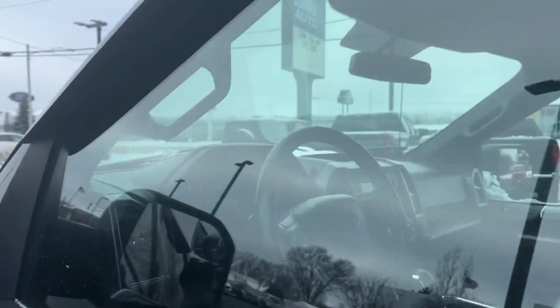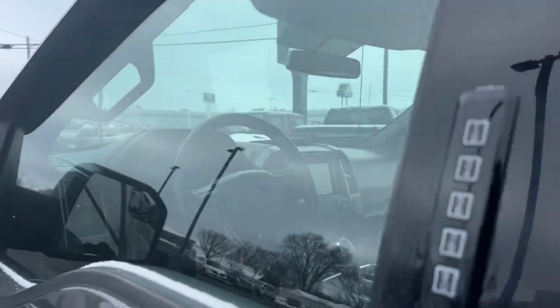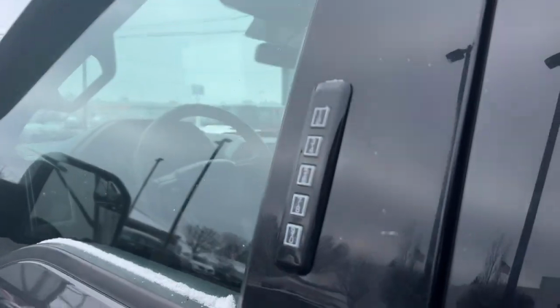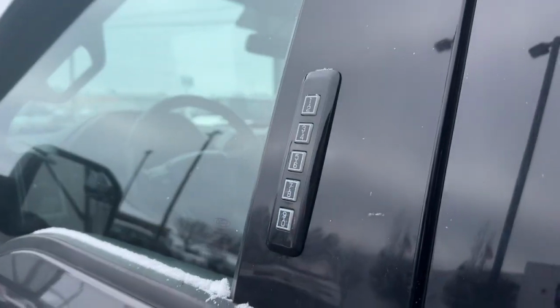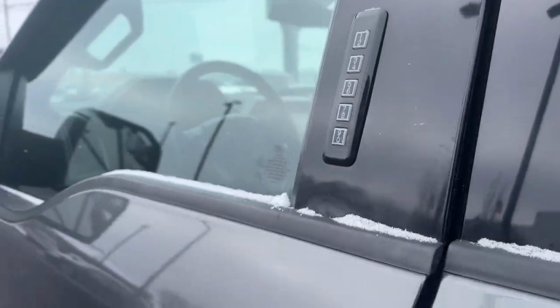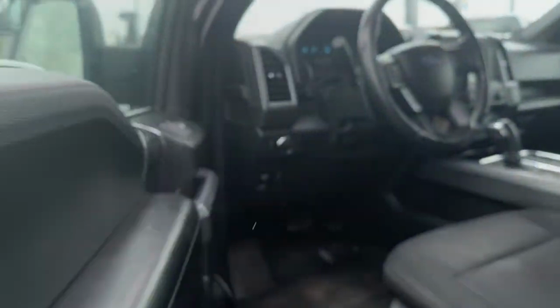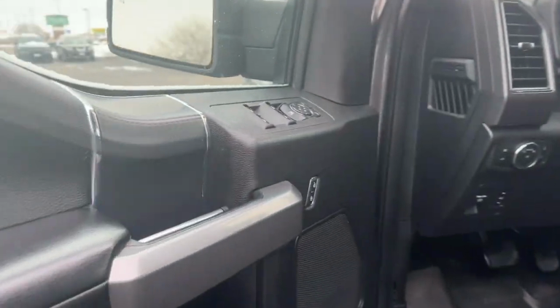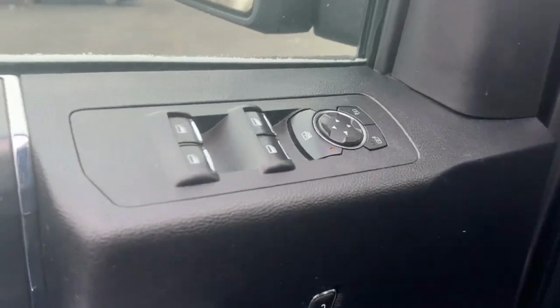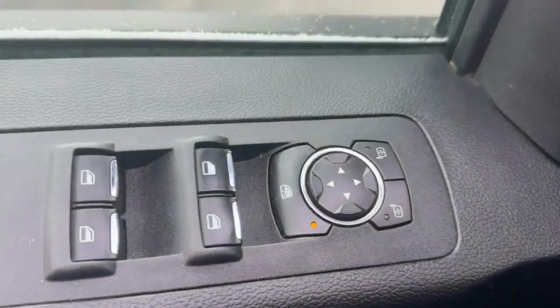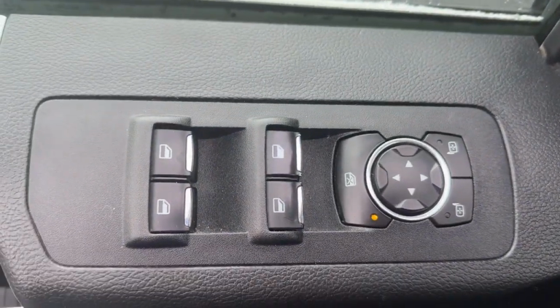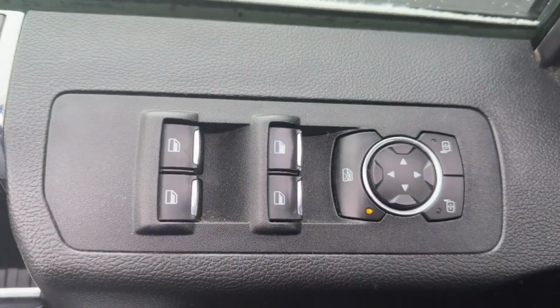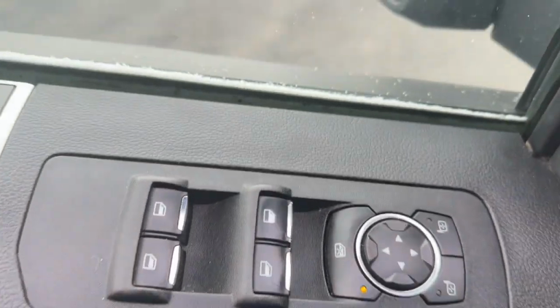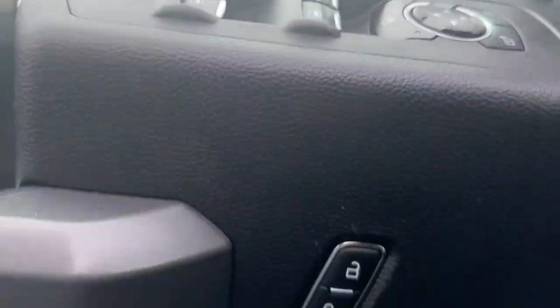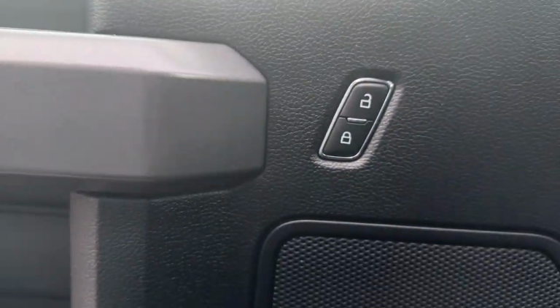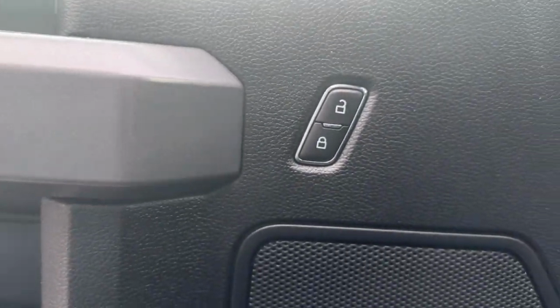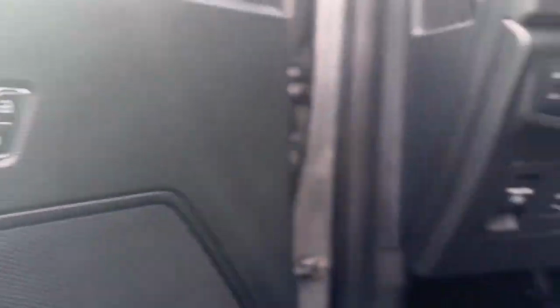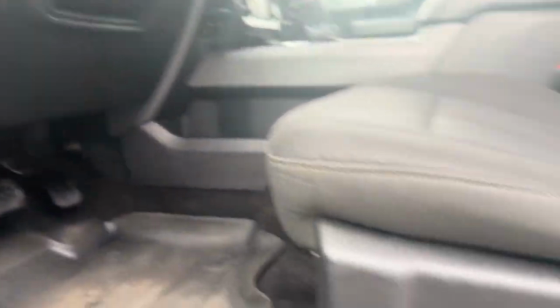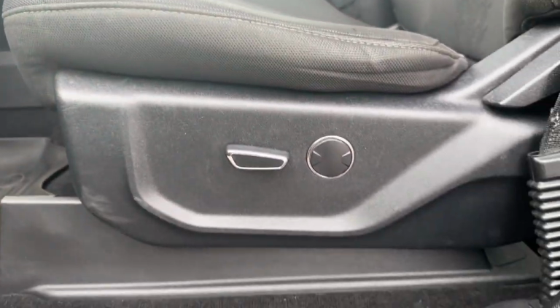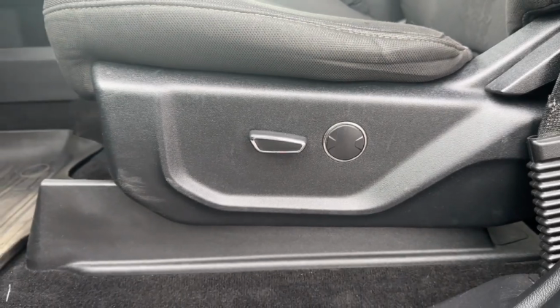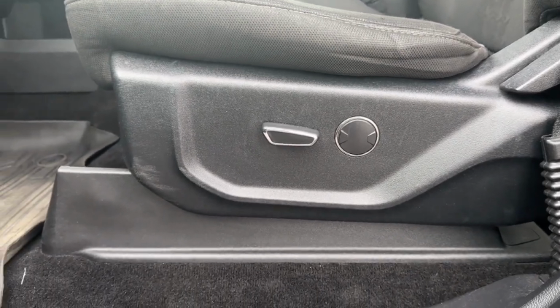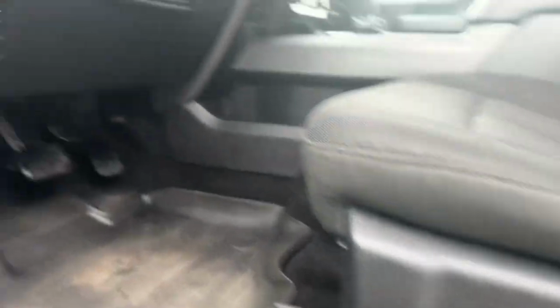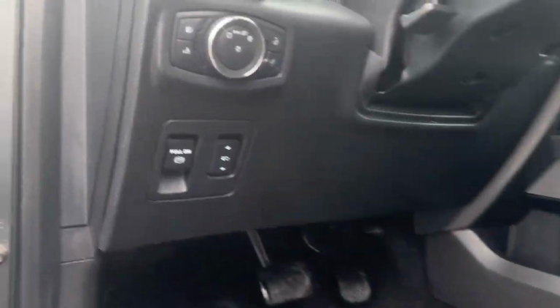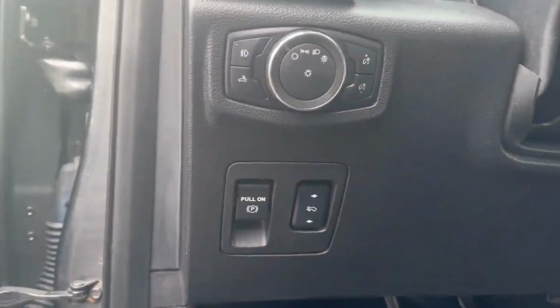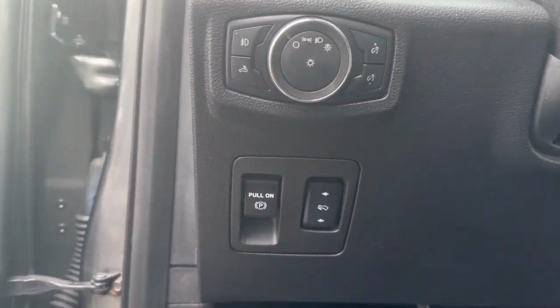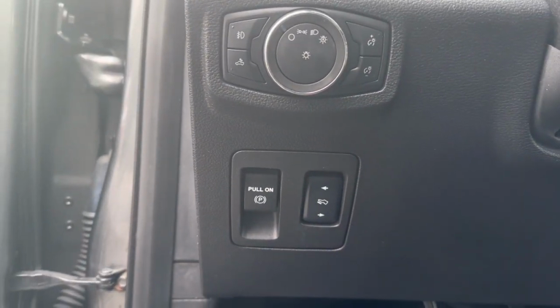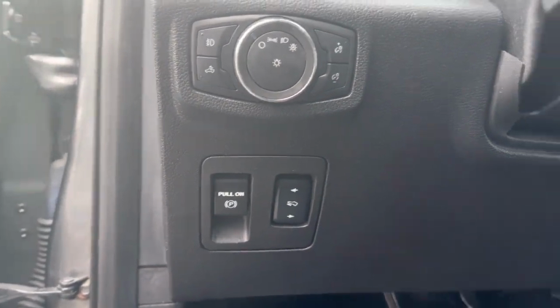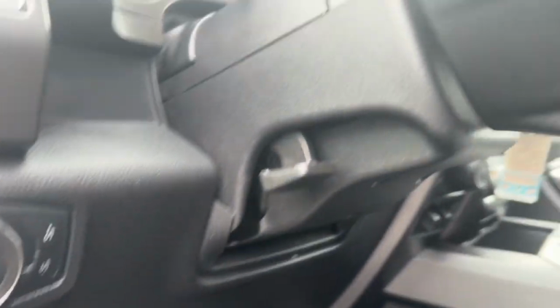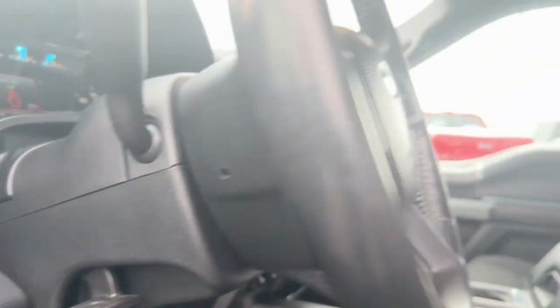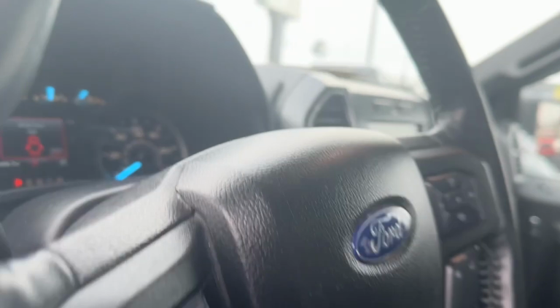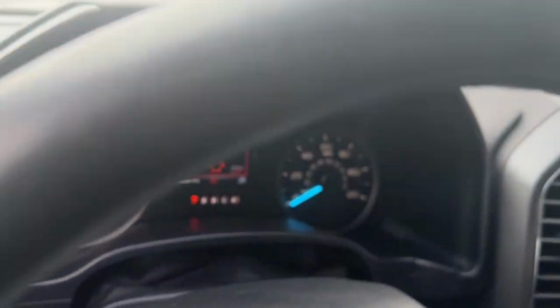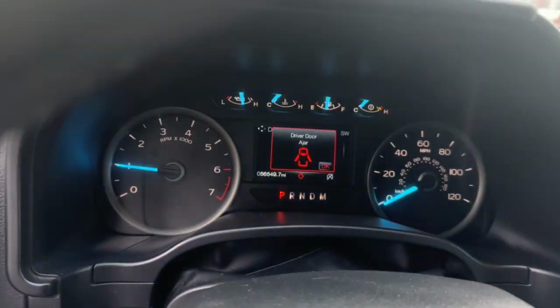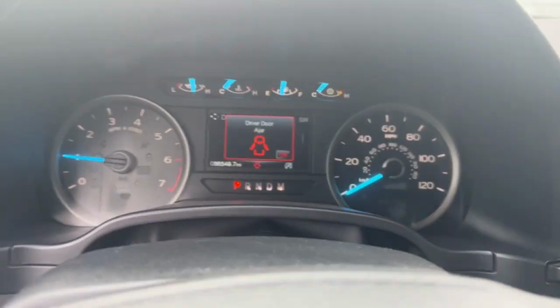Military-grade aluminum alloy and high-strength steel give this full-size pickup the advantage of being both light and strong, so much so that it delivers class-leading towing and payload capabilities. The following are some of this vehicle's highlighted options.